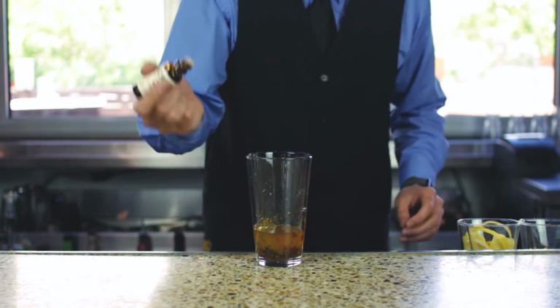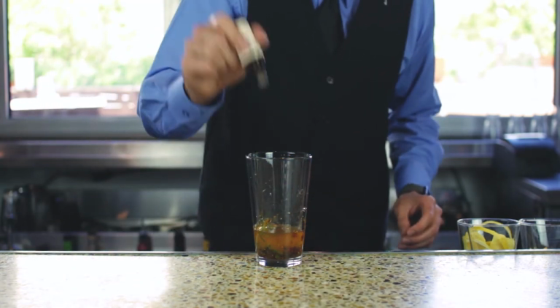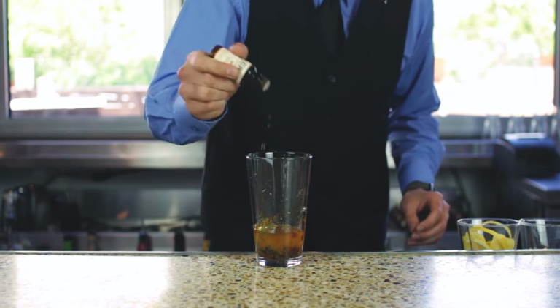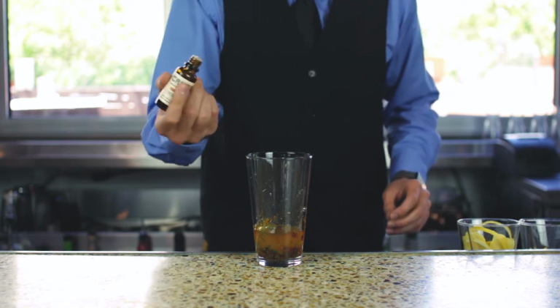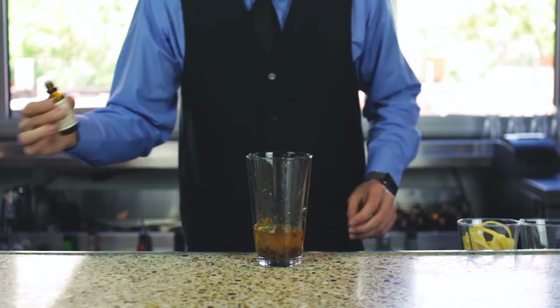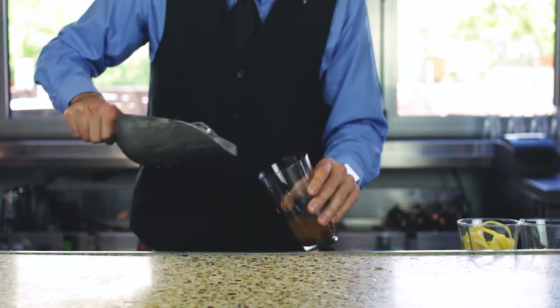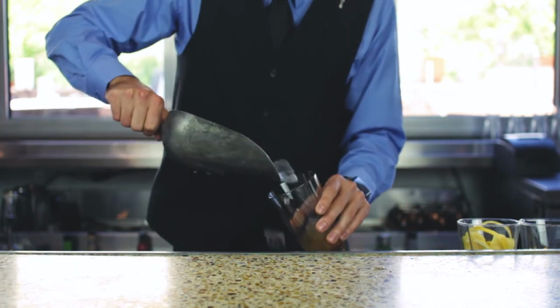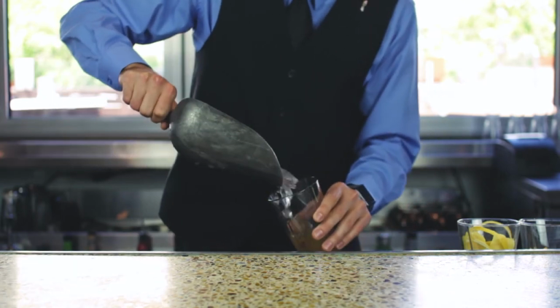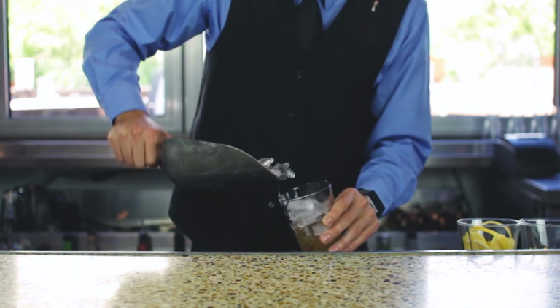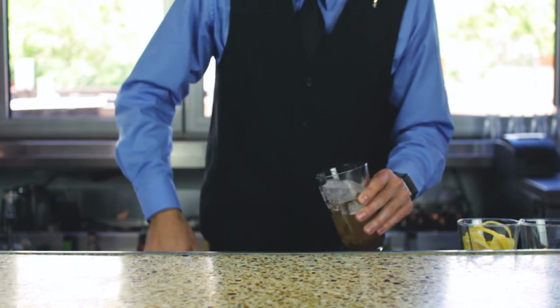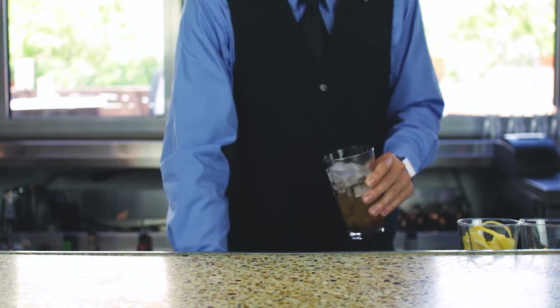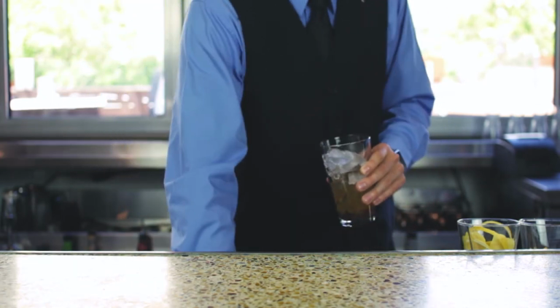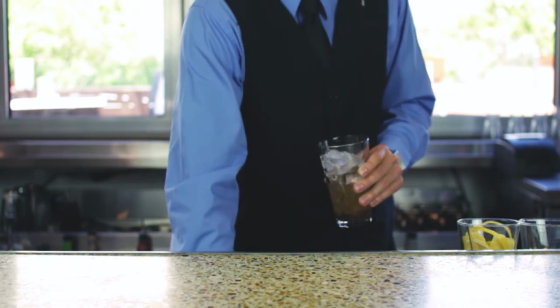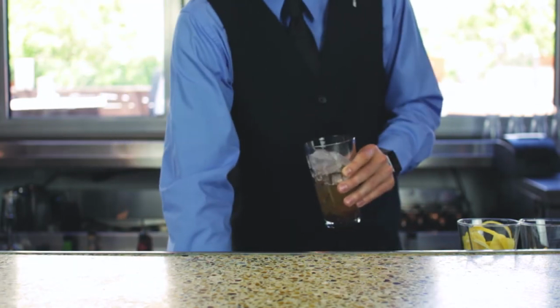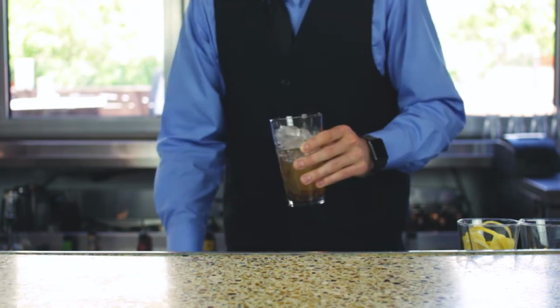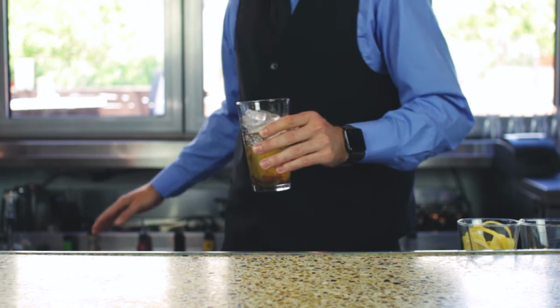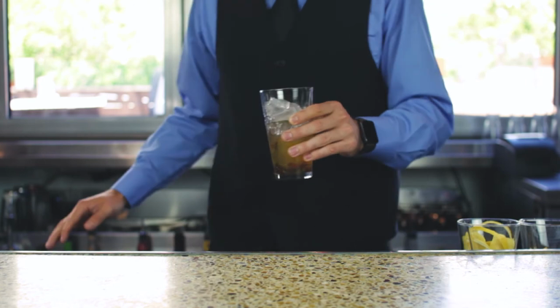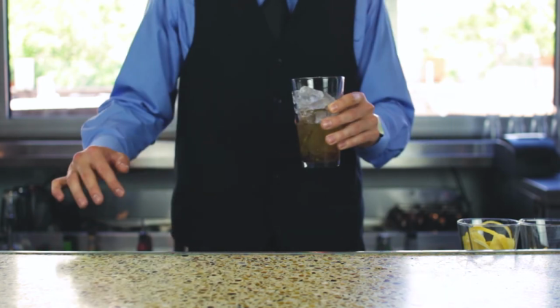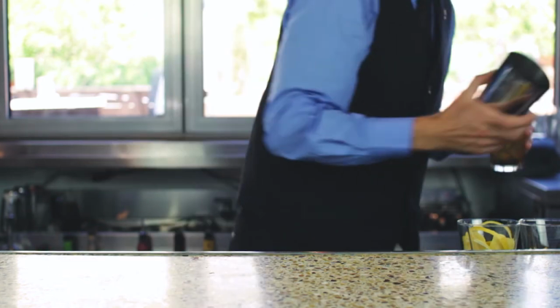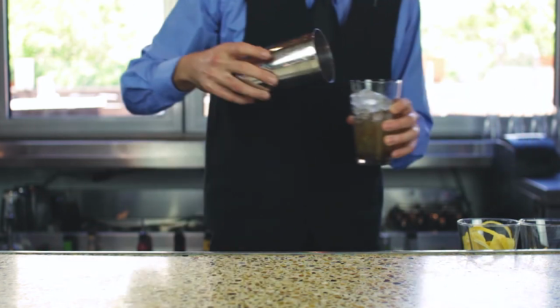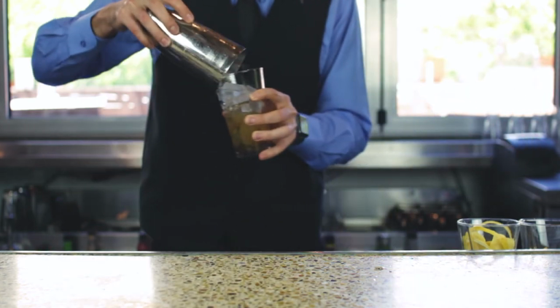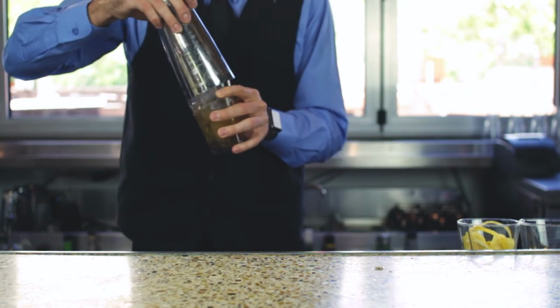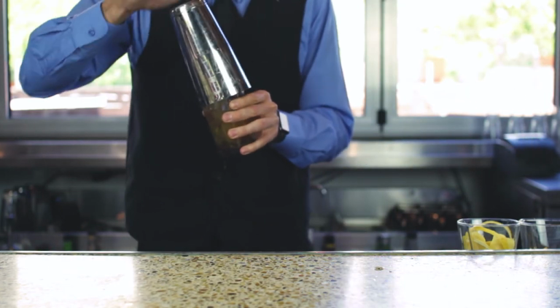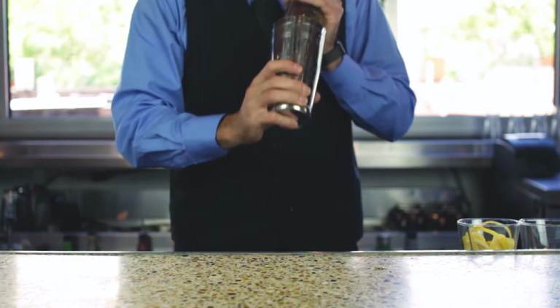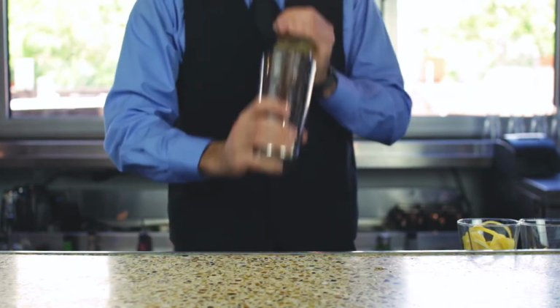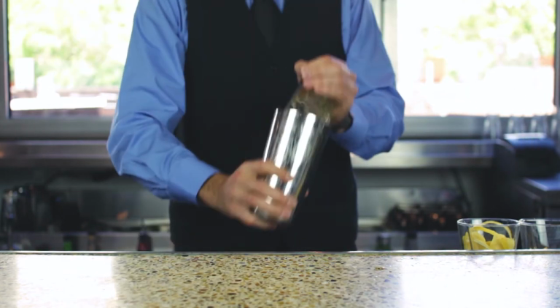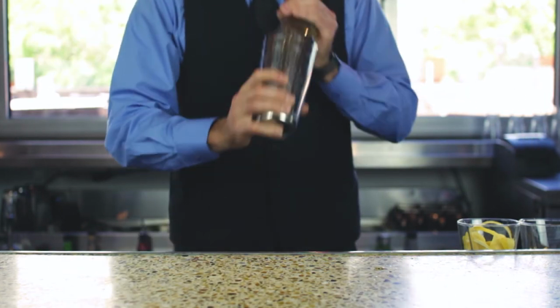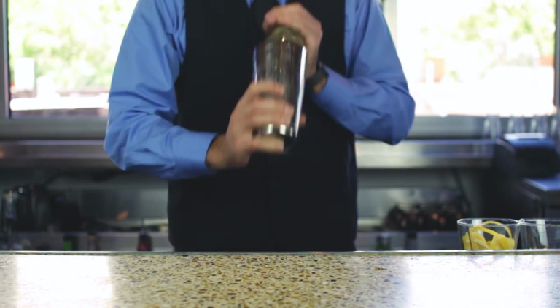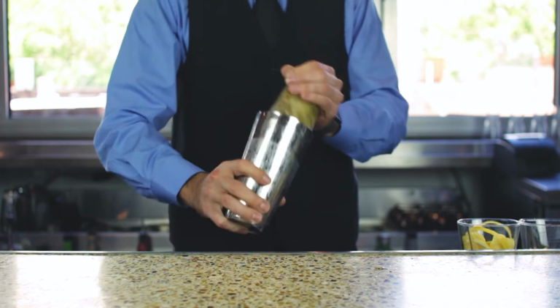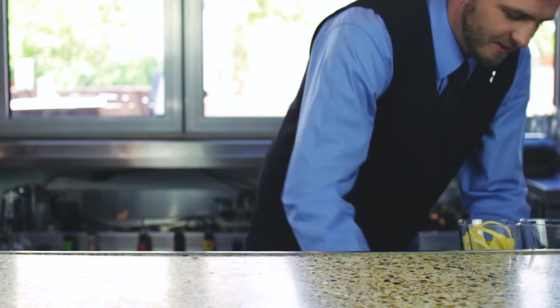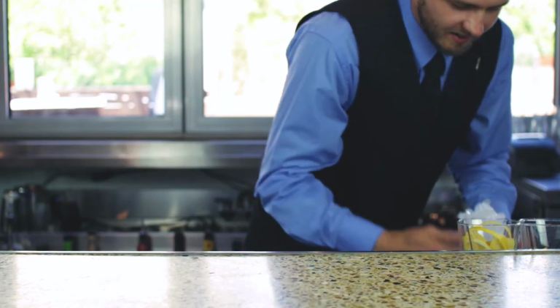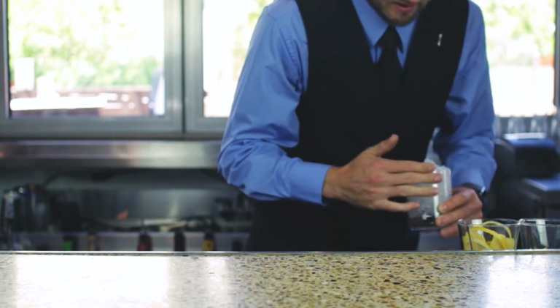Go ahead and throw some ice in there and shake this guy up. This is a take on a whiskey smash. The smash was created in the 1880s — a famous cocktail style that's a cross between a whiskey sour and a mint julep, kind of a julep on a smaller plan.